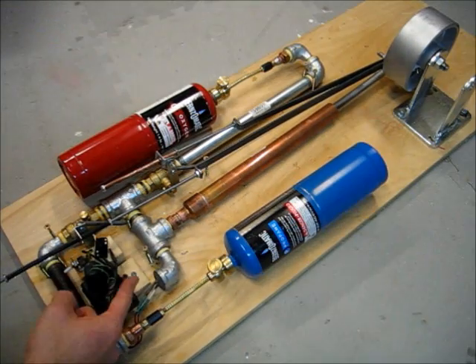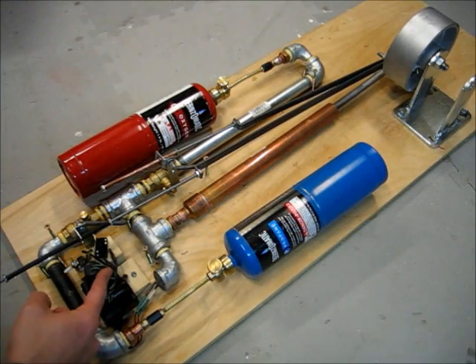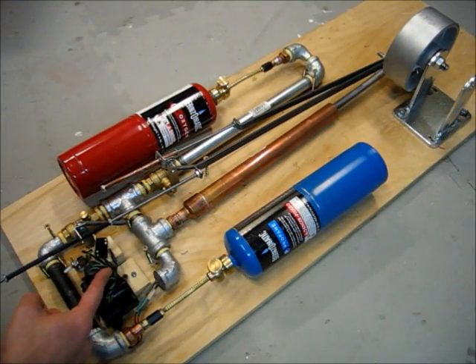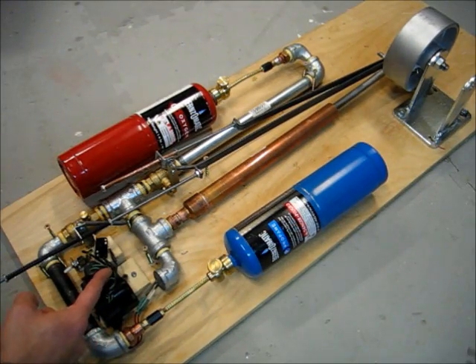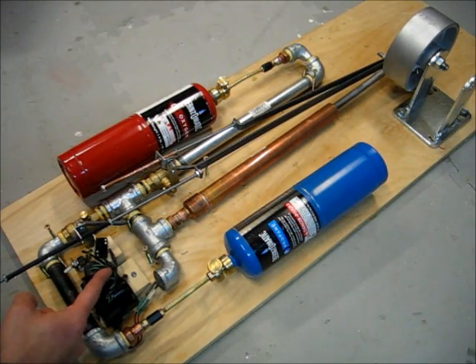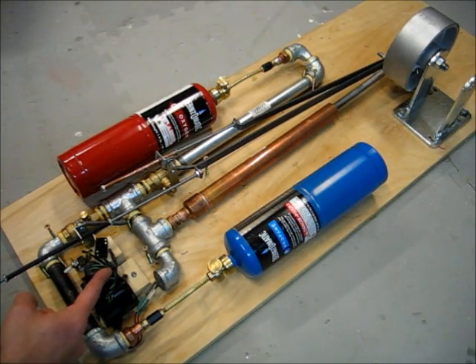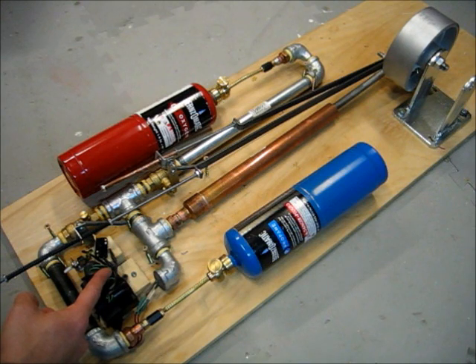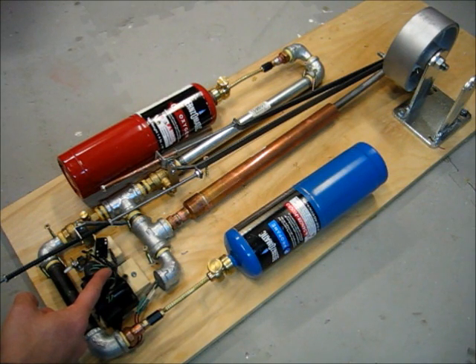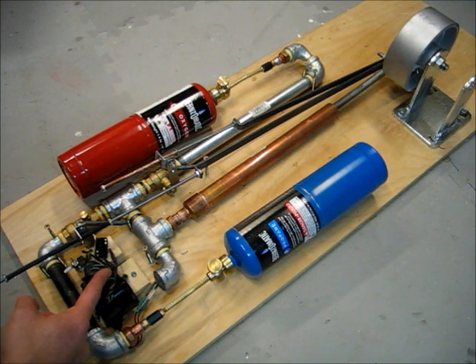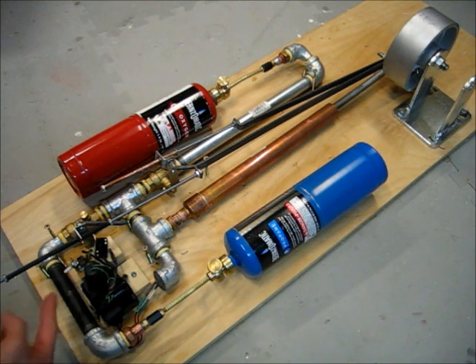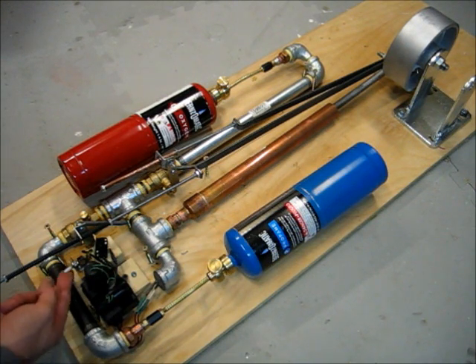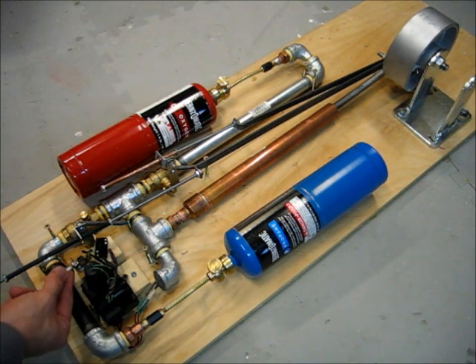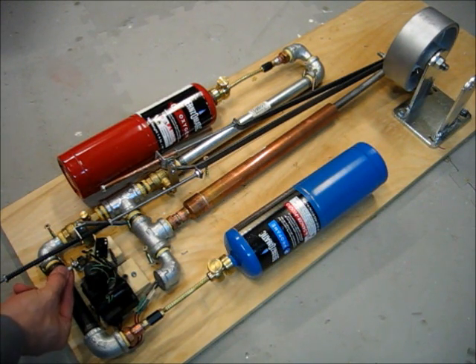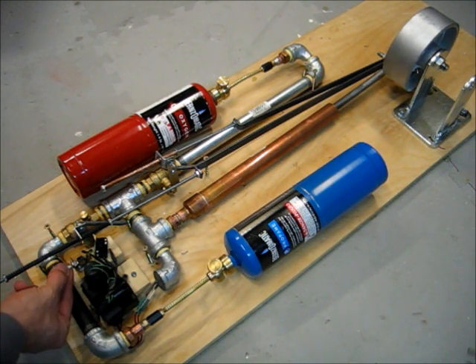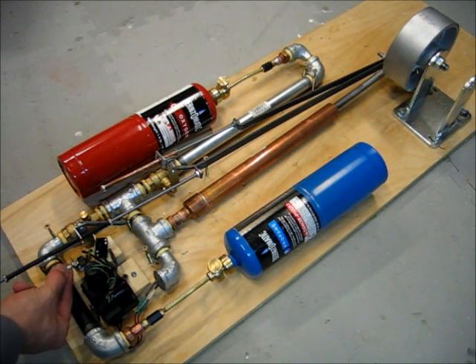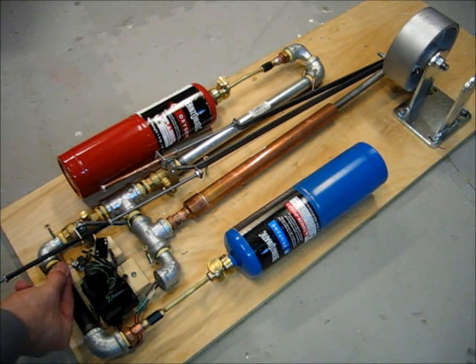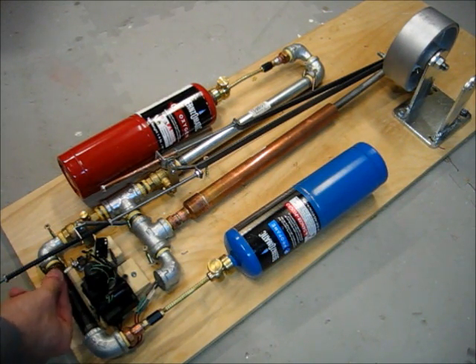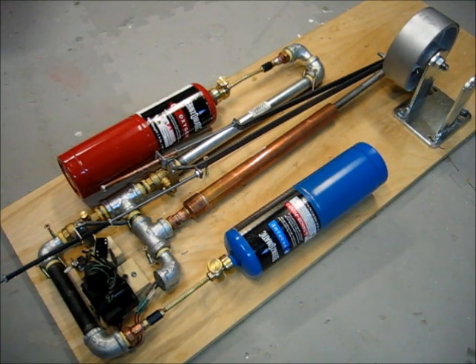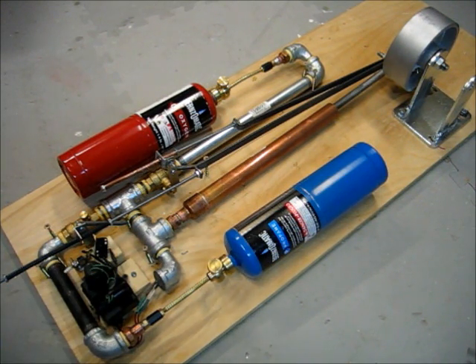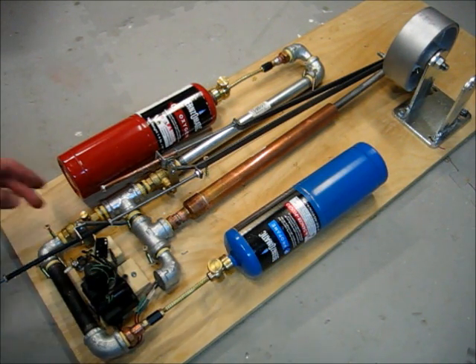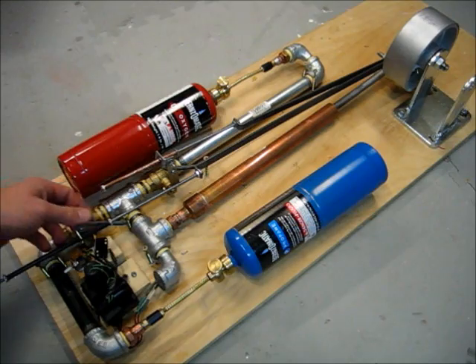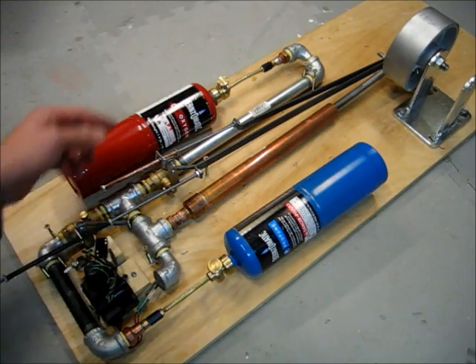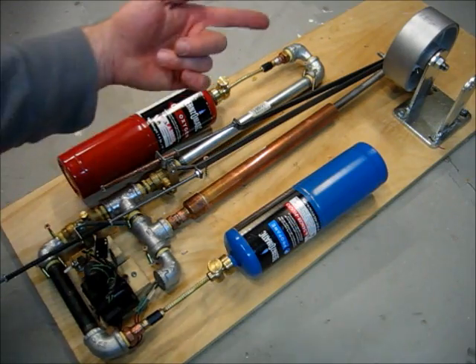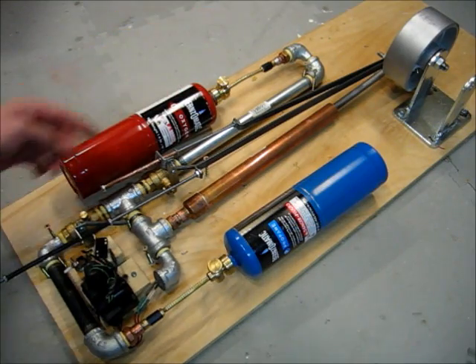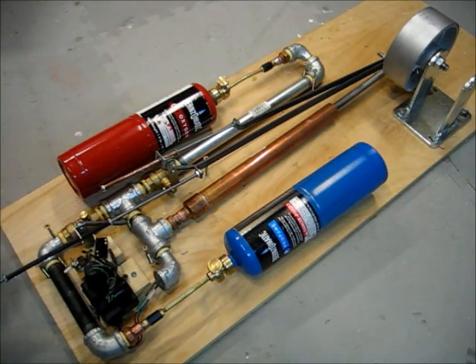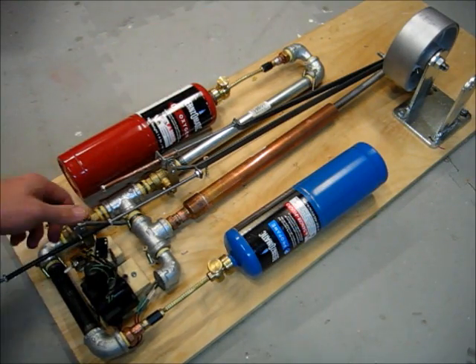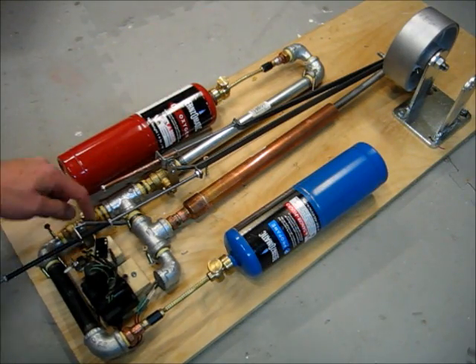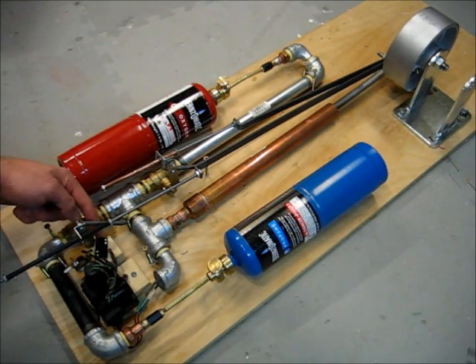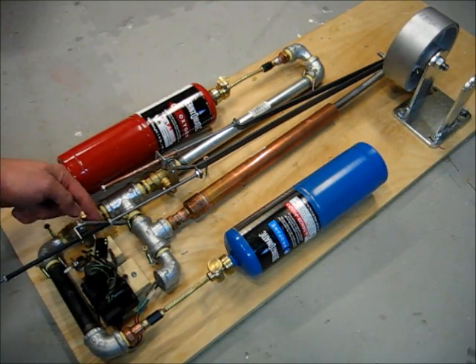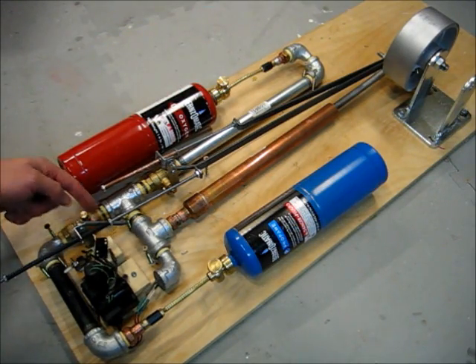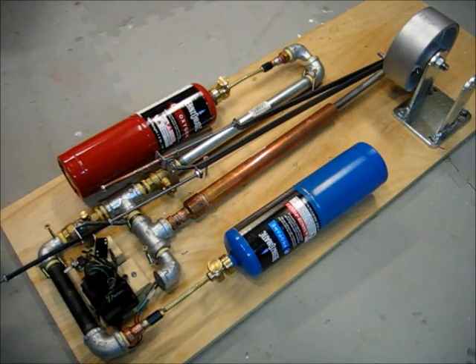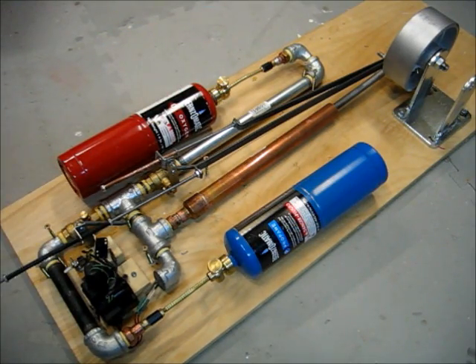I used a grill igniter for the spark, and as you can see when I turn this on, it's sparking. It'll only spark at the right time when the wheel's in the right place, because there's a switch here that turns it on and off.